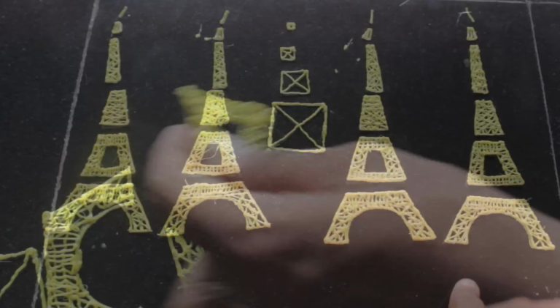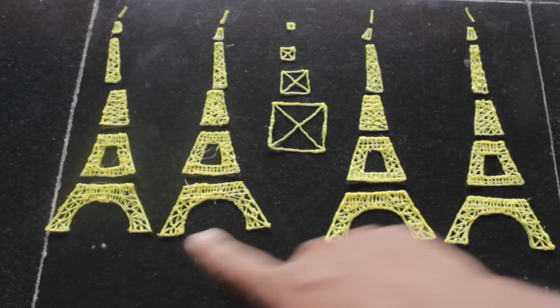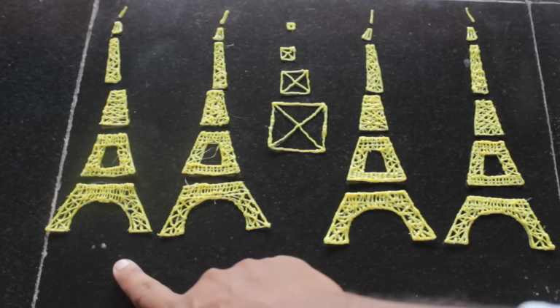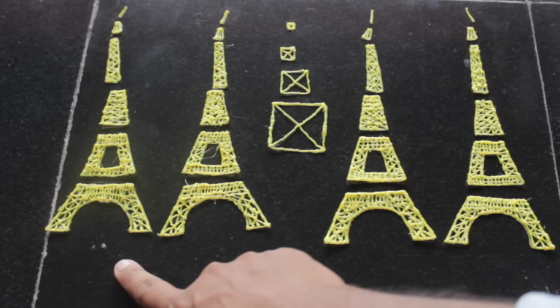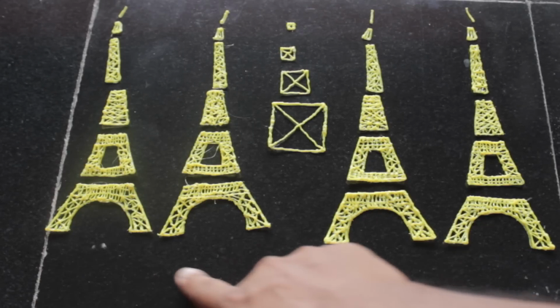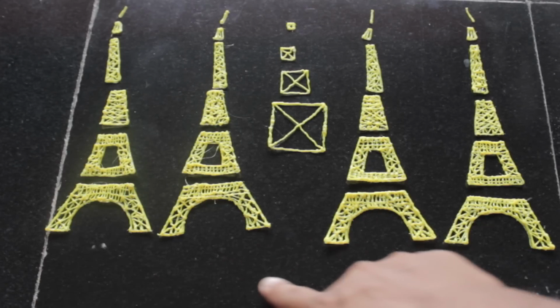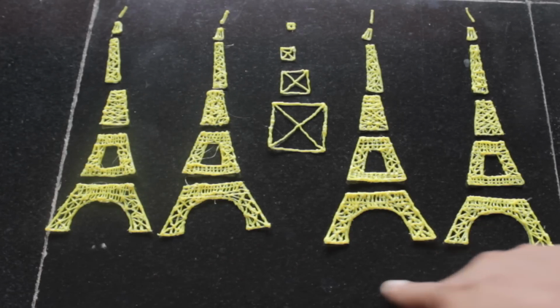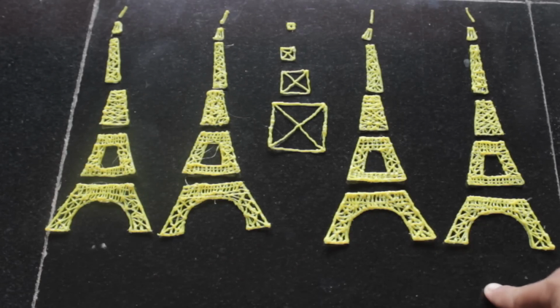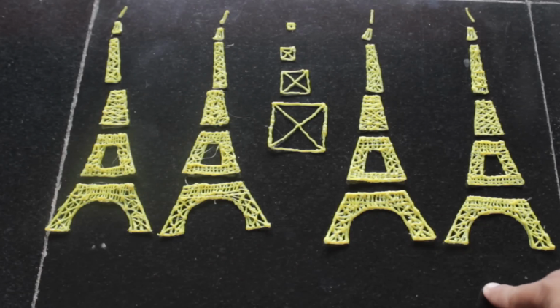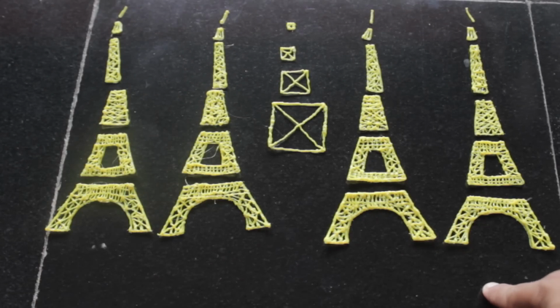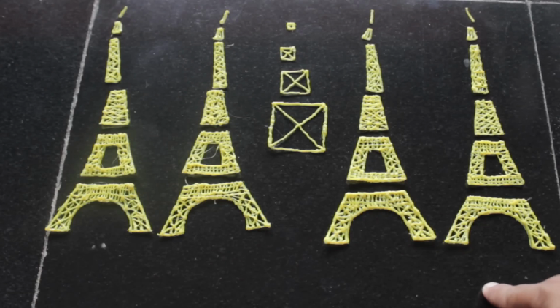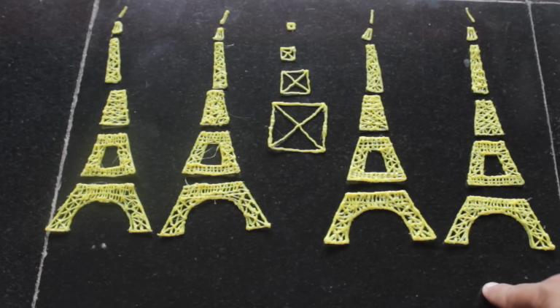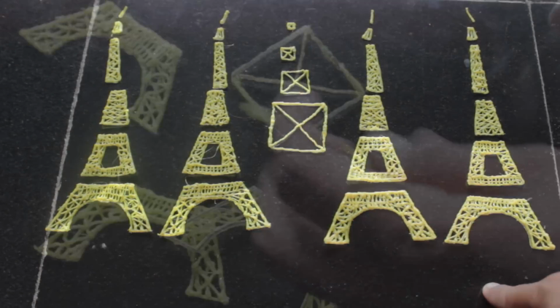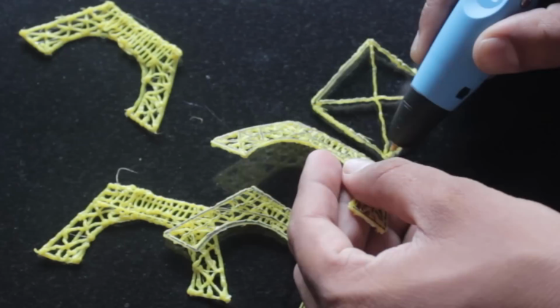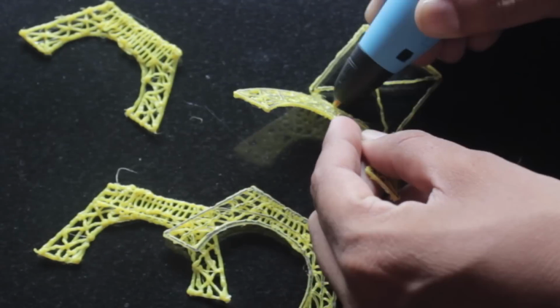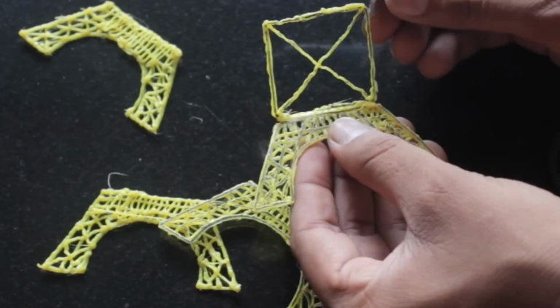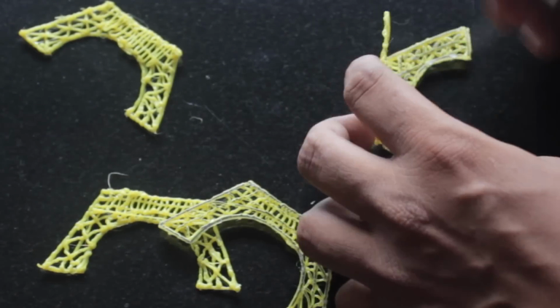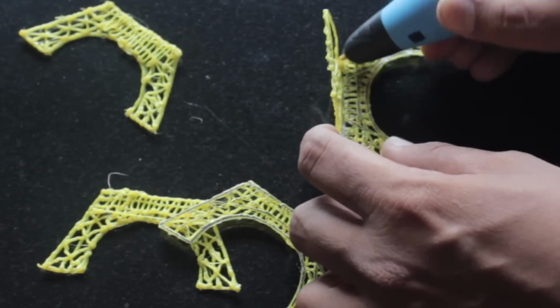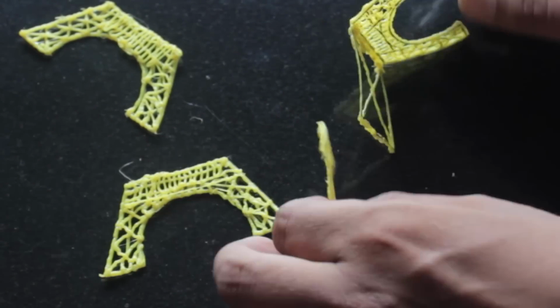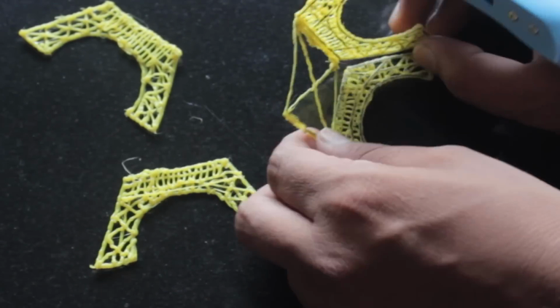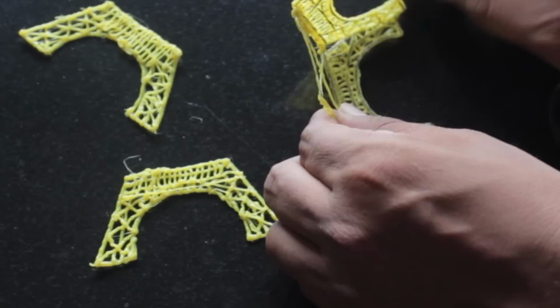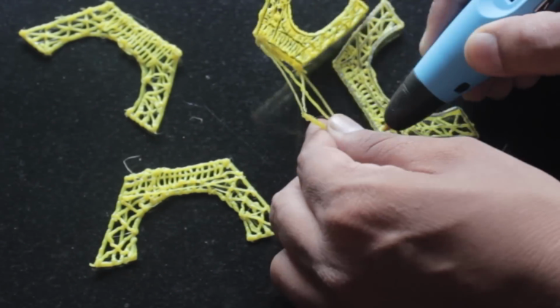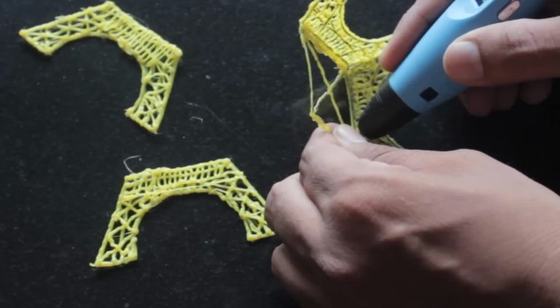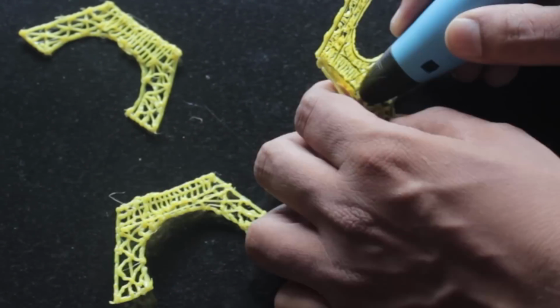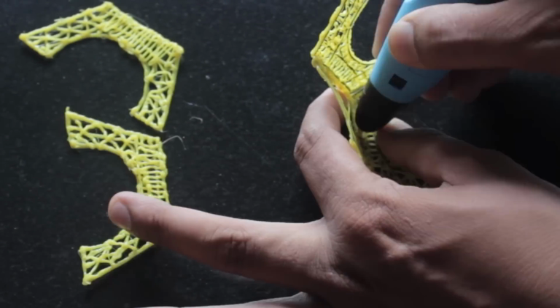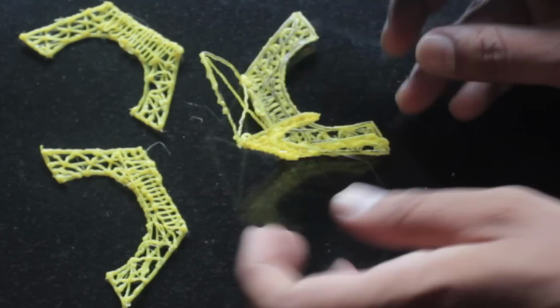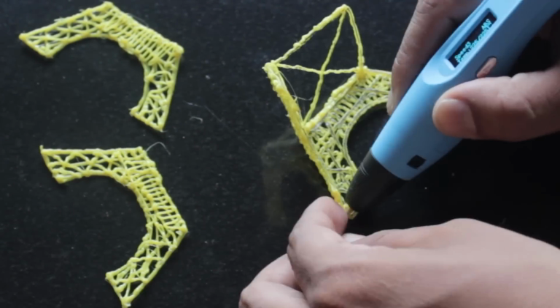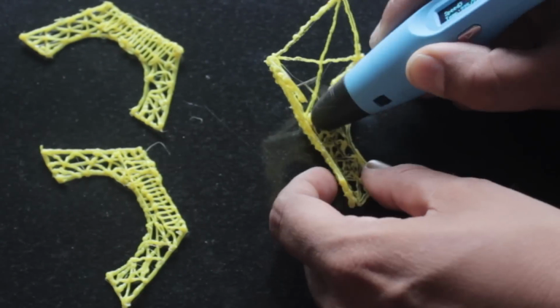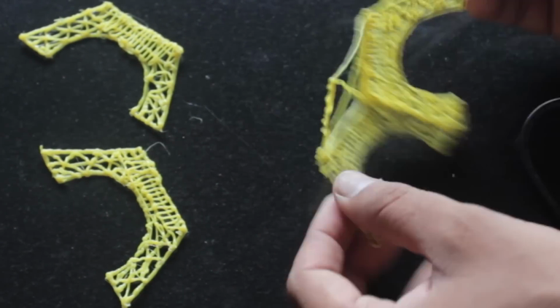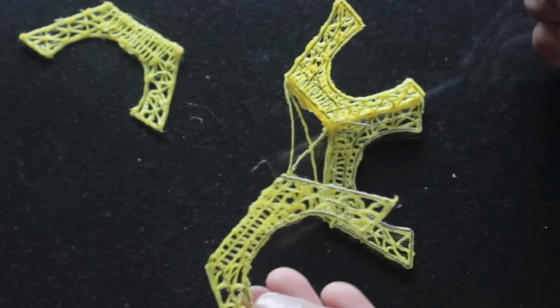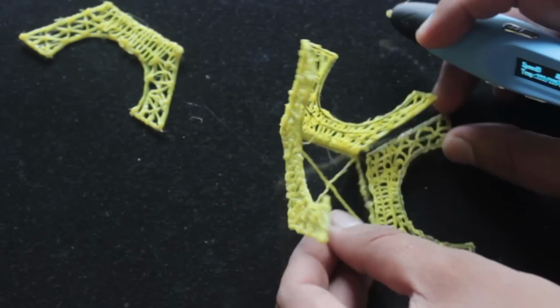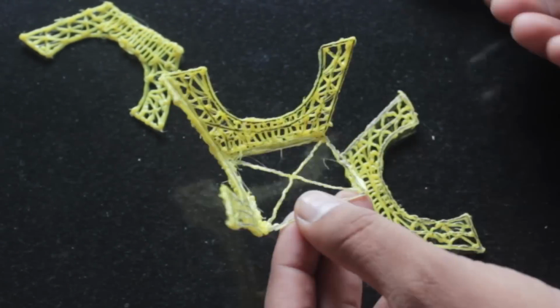I made four of these parts and now I'm attaching them using the 3D pen. The best part of the 3D pen is we can glue the parts using the 3D pen itself — no additional glue is required.